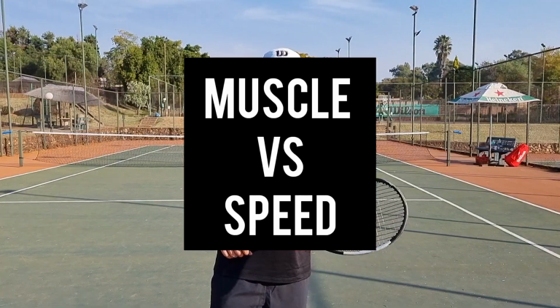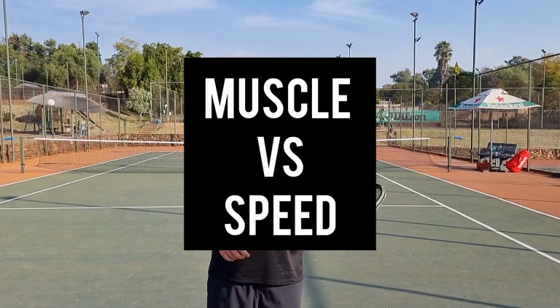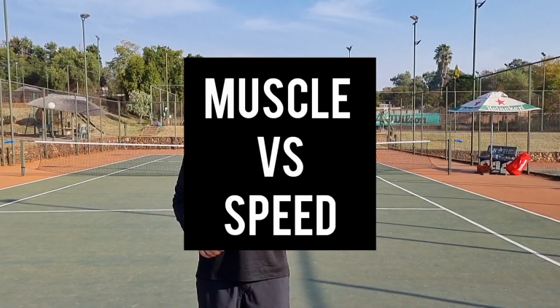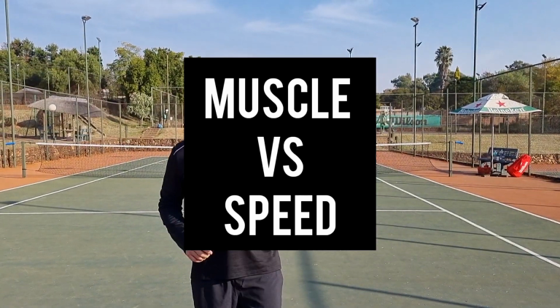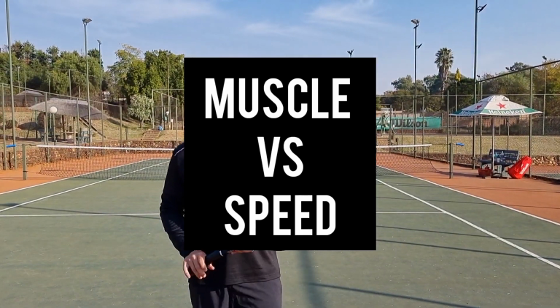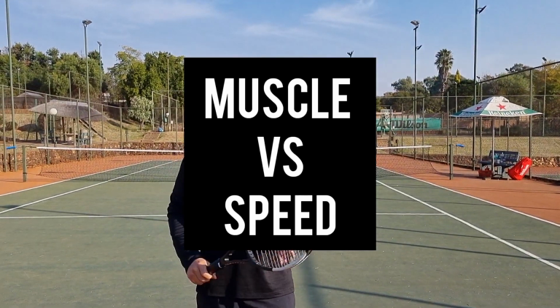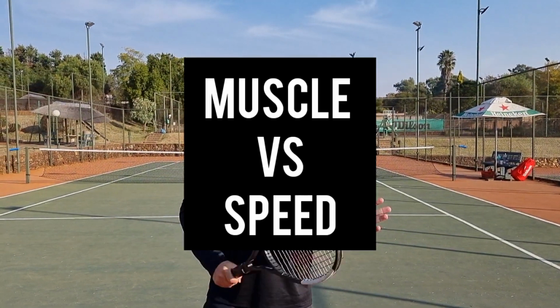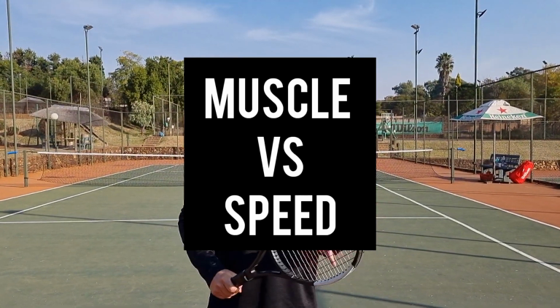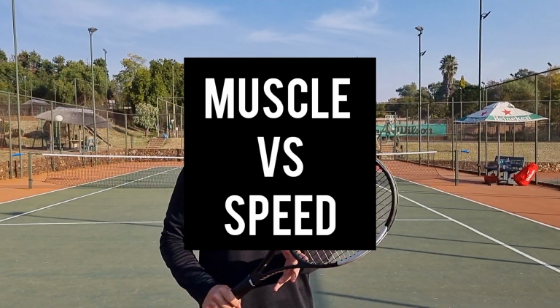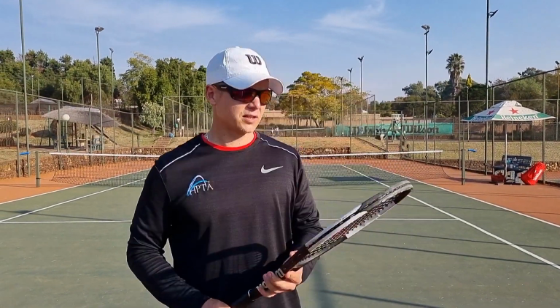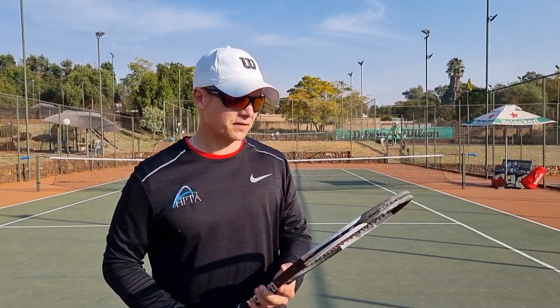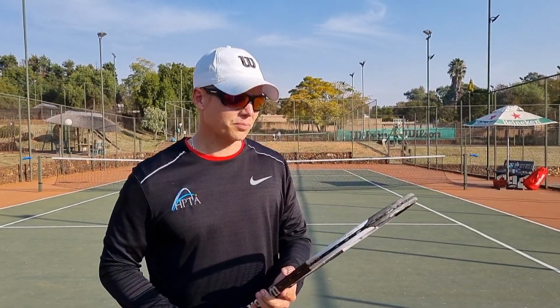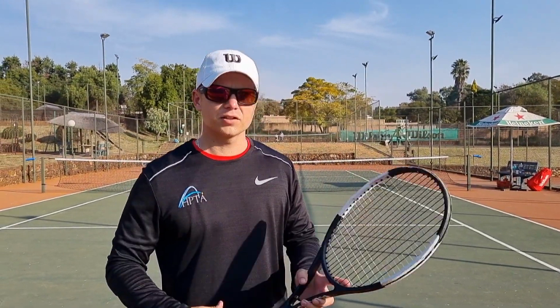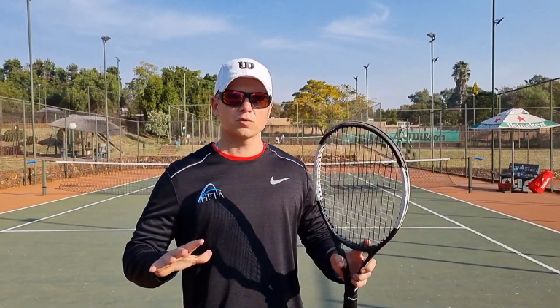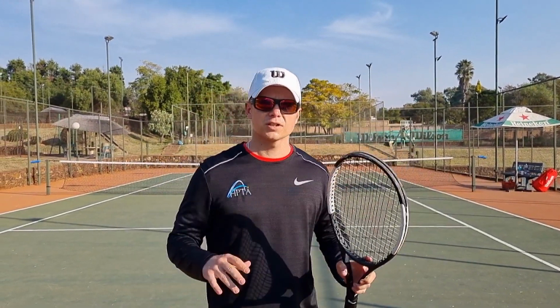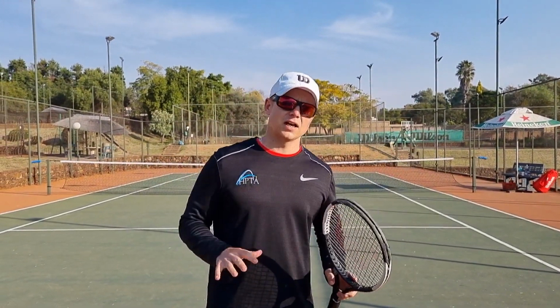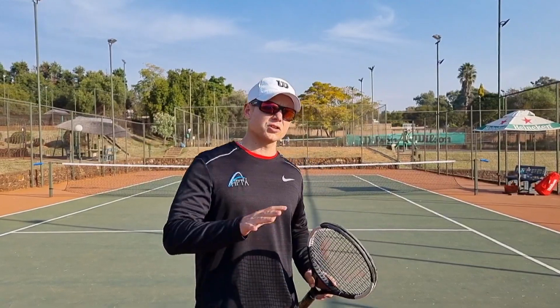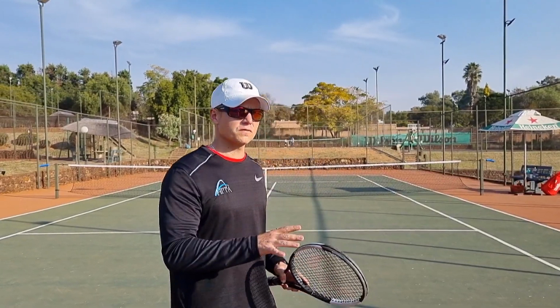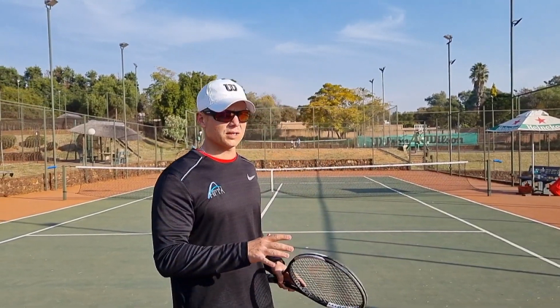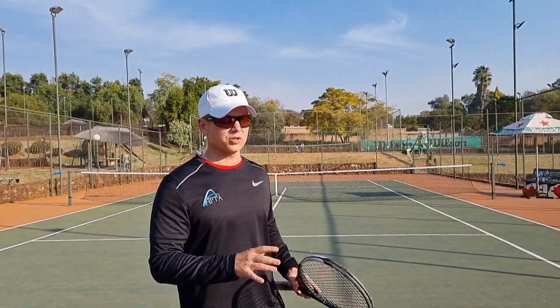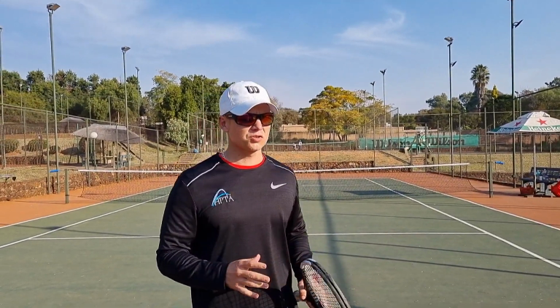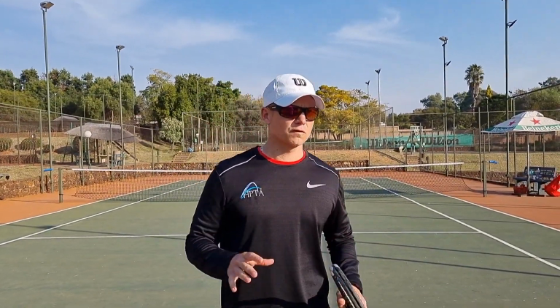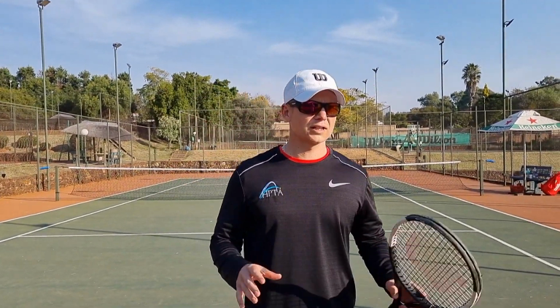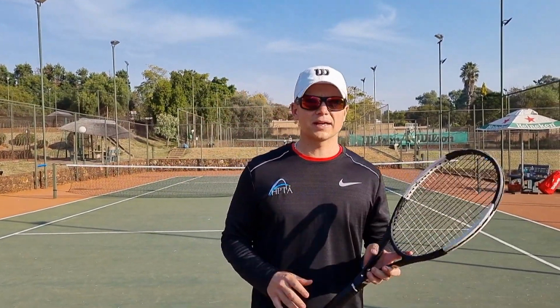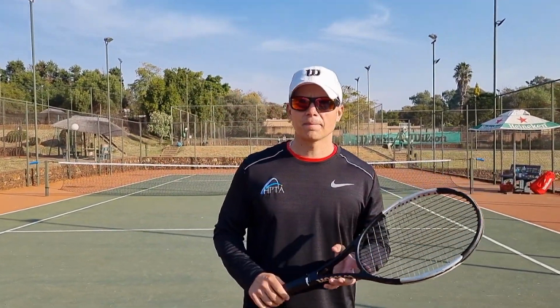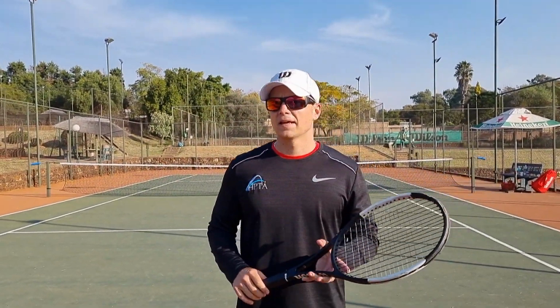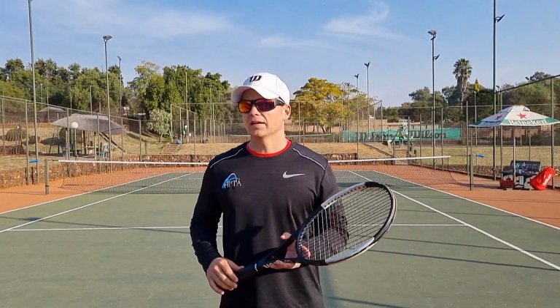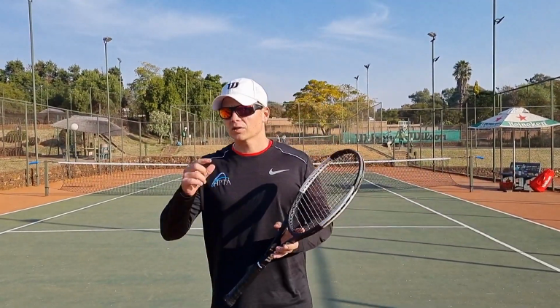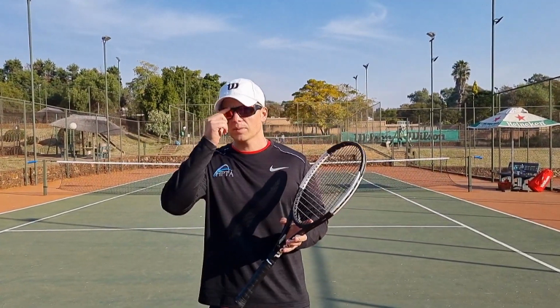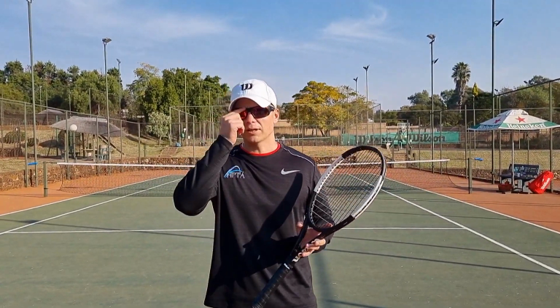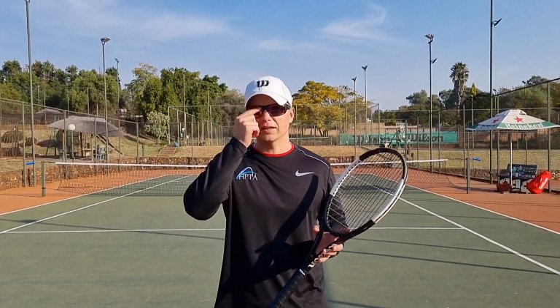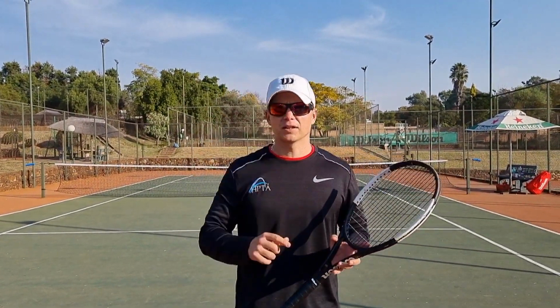Hello guys, Coach Speeder over here. Hope you're doing well. Quick tip again for your practical on-court. I'm gonna use the forehand but you can use it for forehand and backhand. And I want to talk about racket head speed.